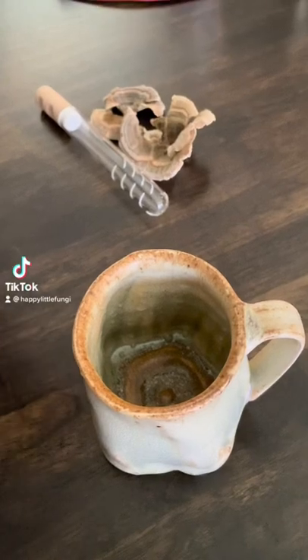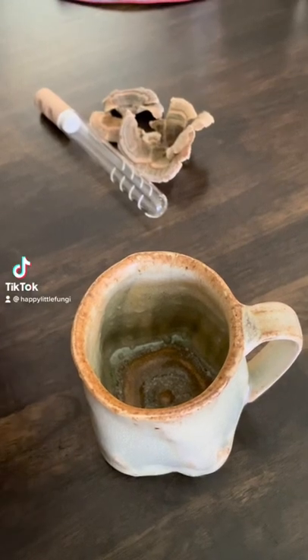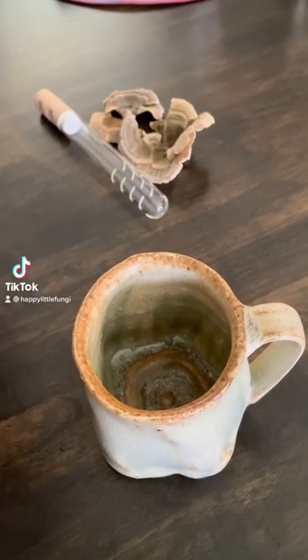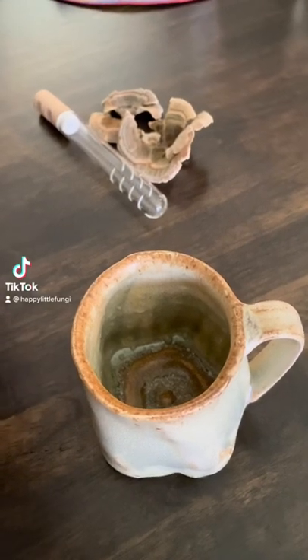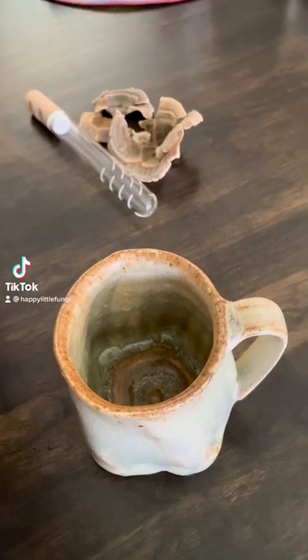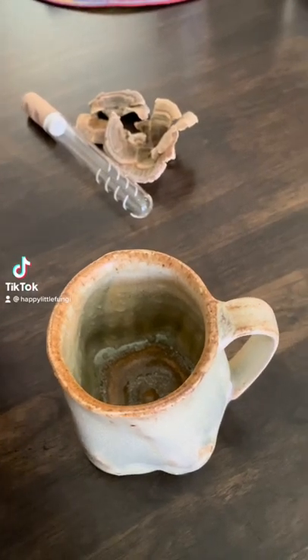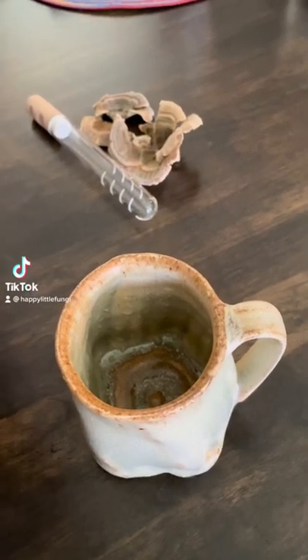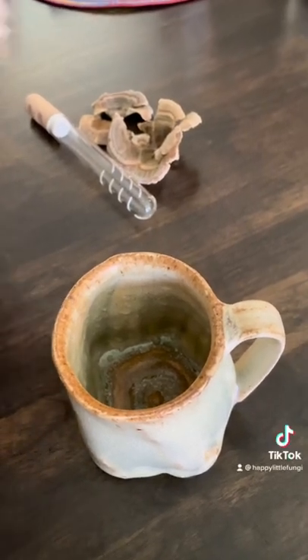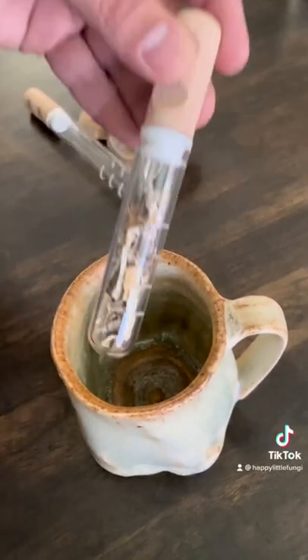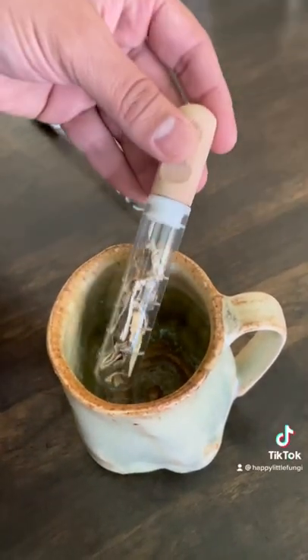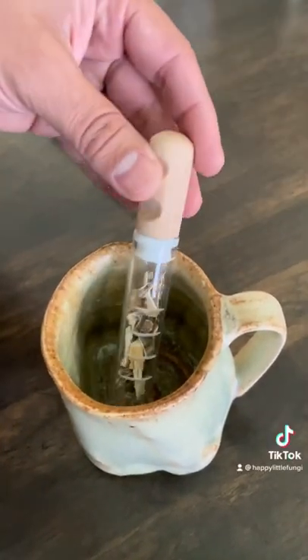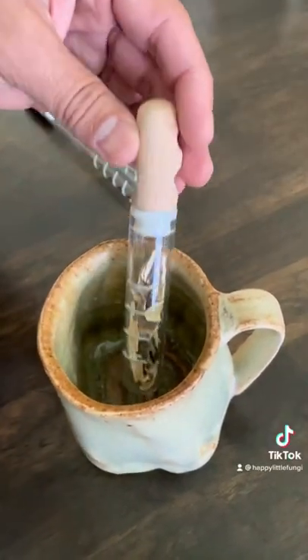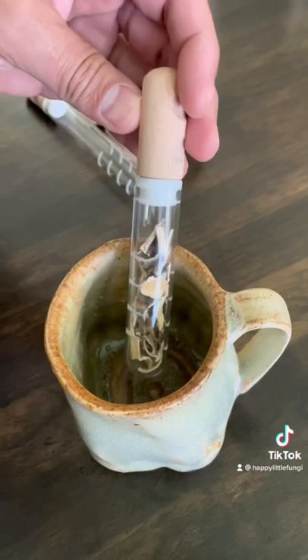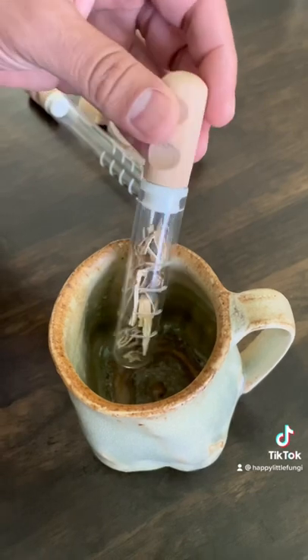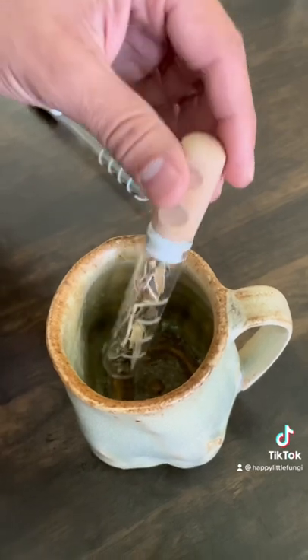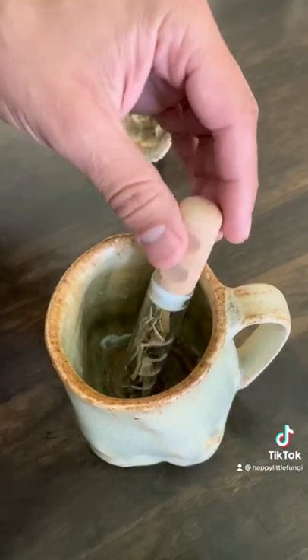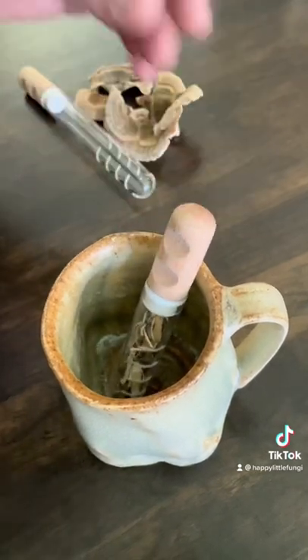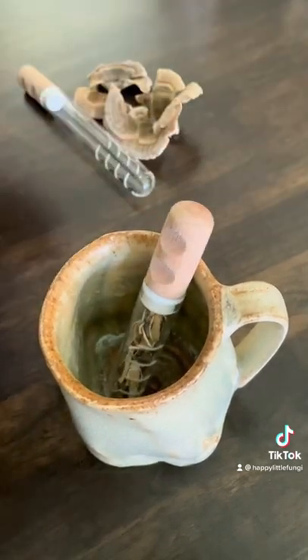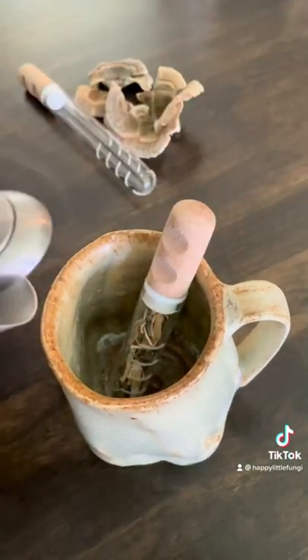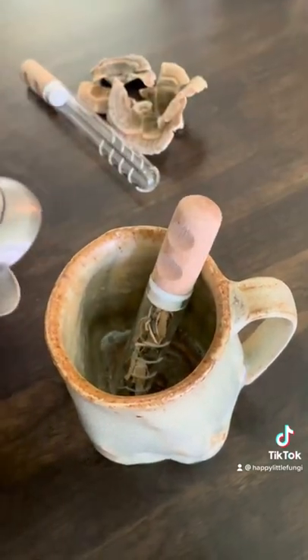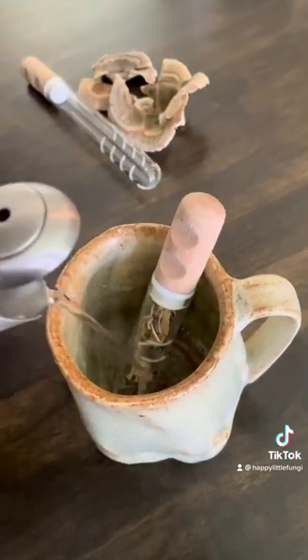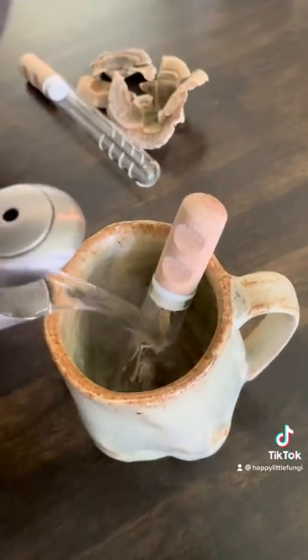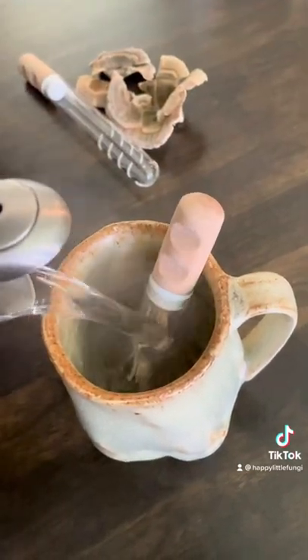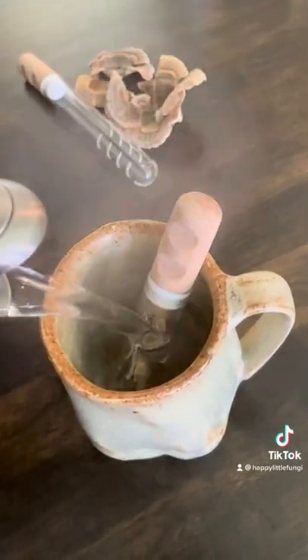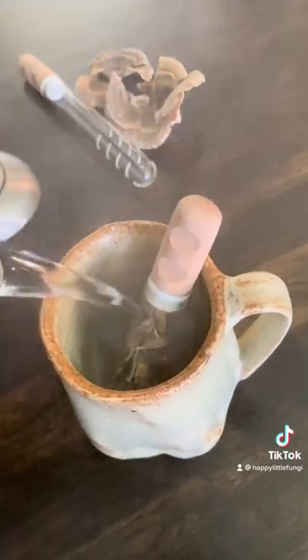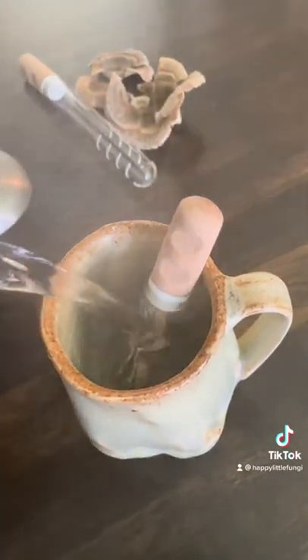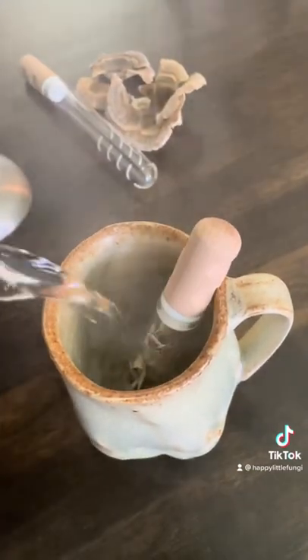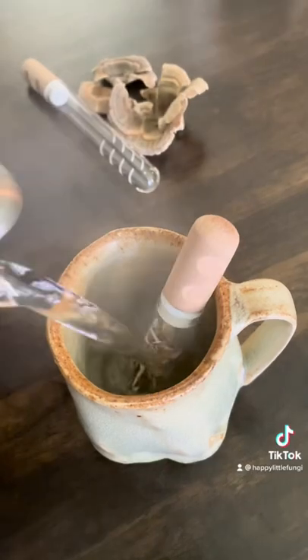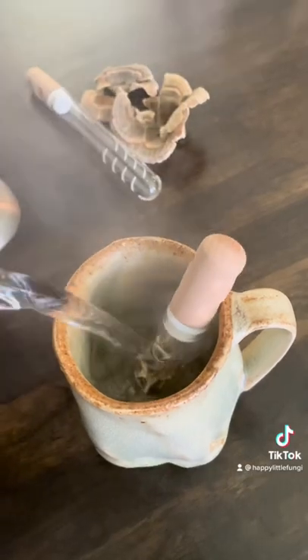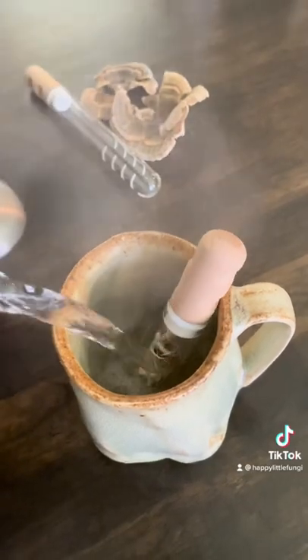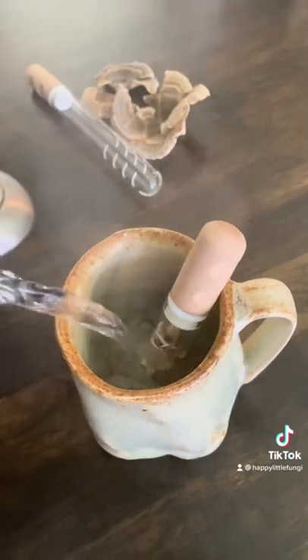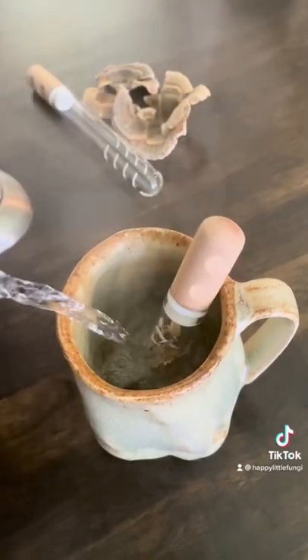Making your own mushroom tea is simple. All you need is this mushroom tea infuser, a ceramic mug, and some near boiling water.